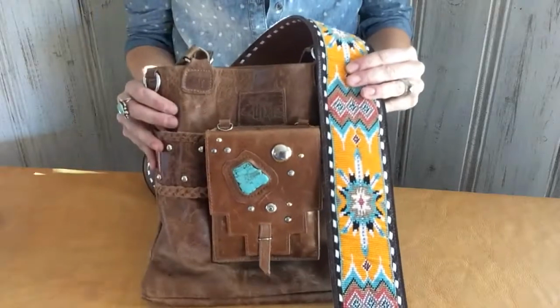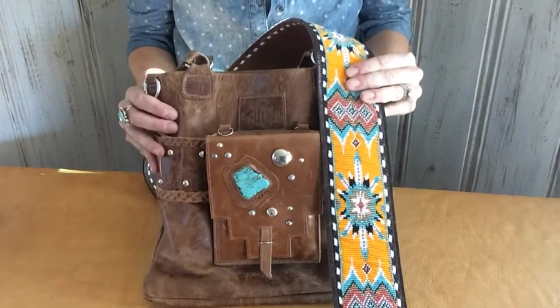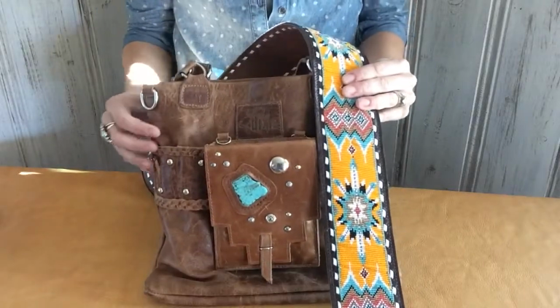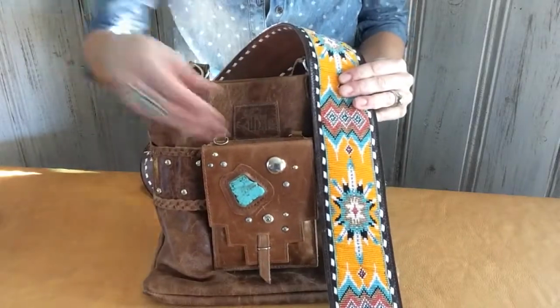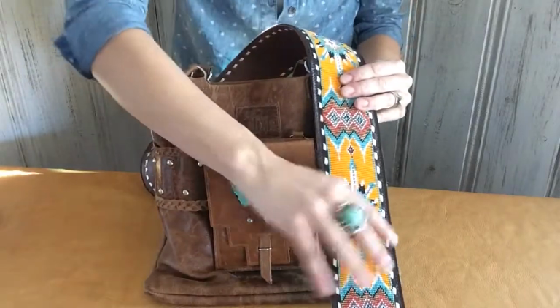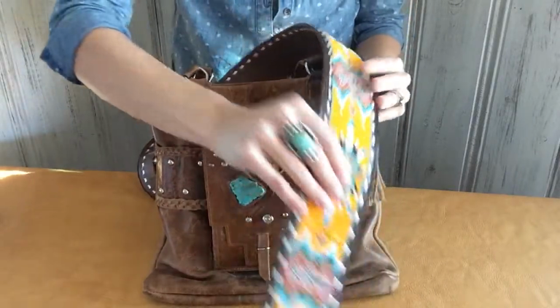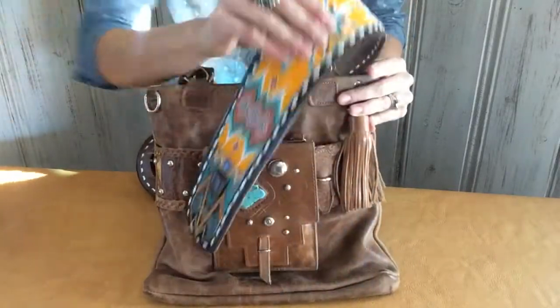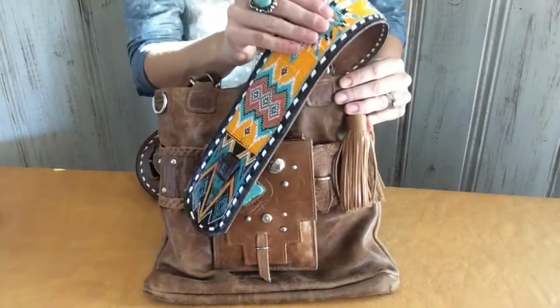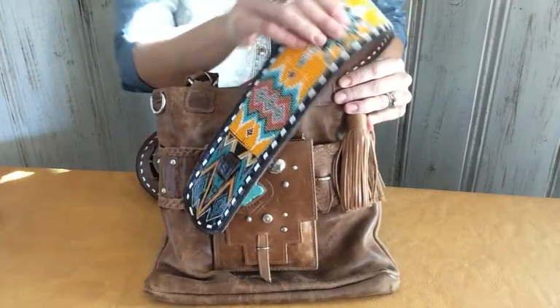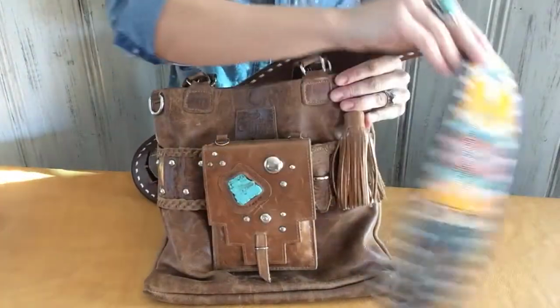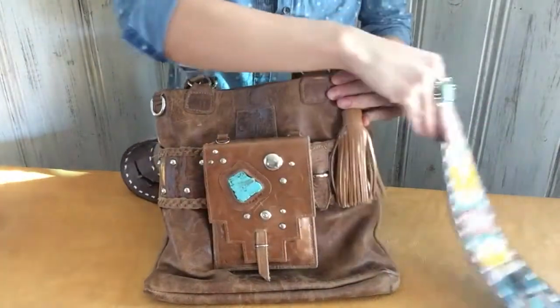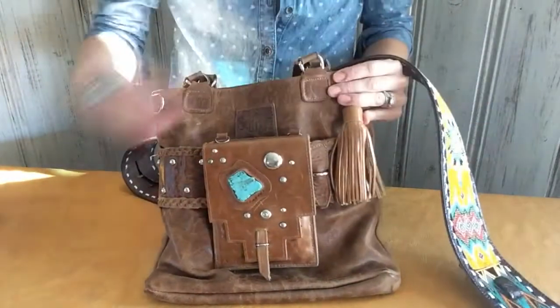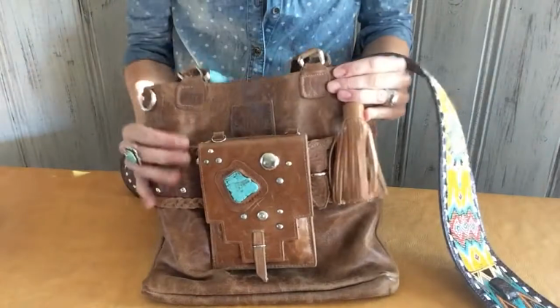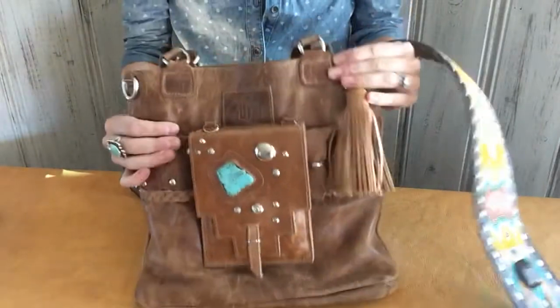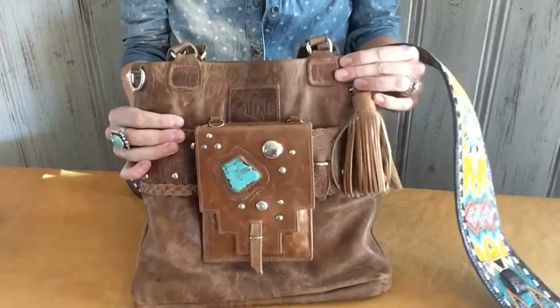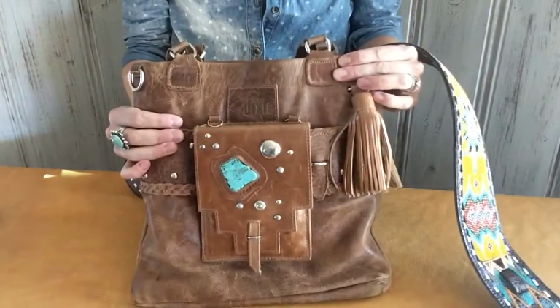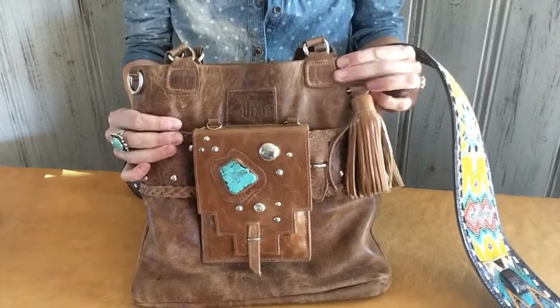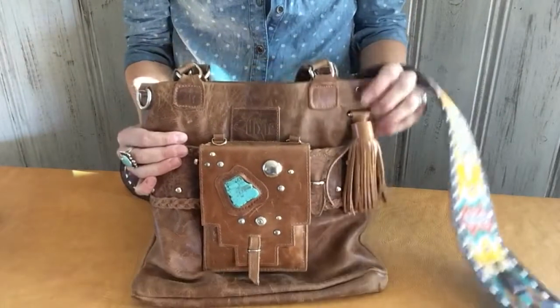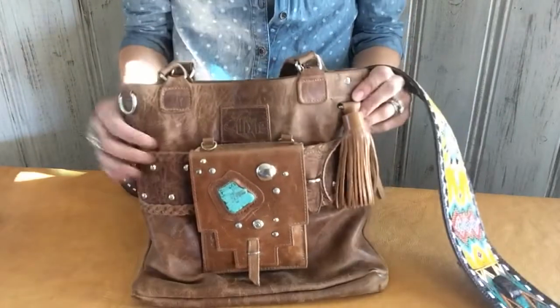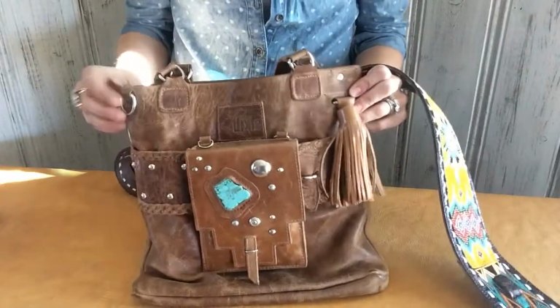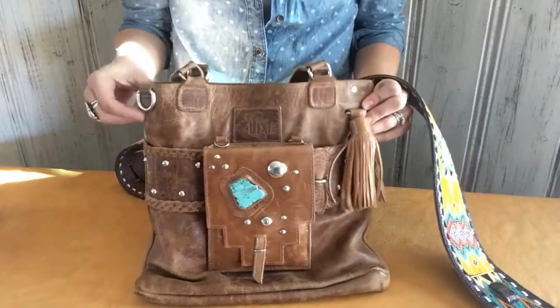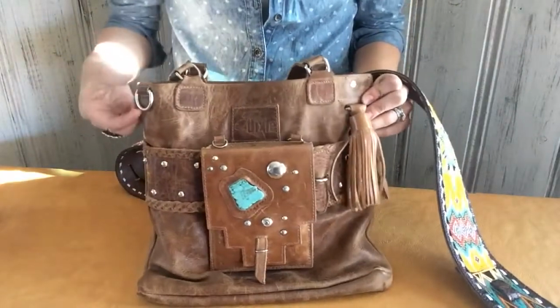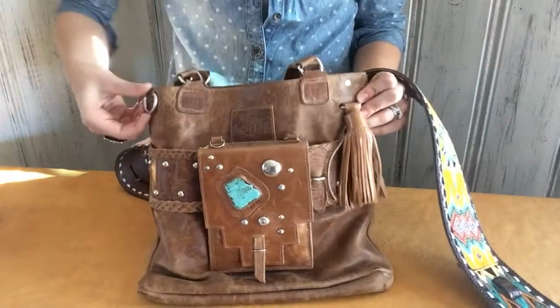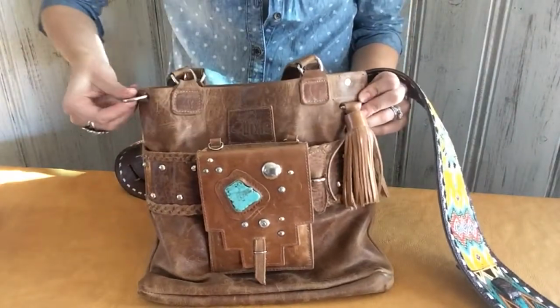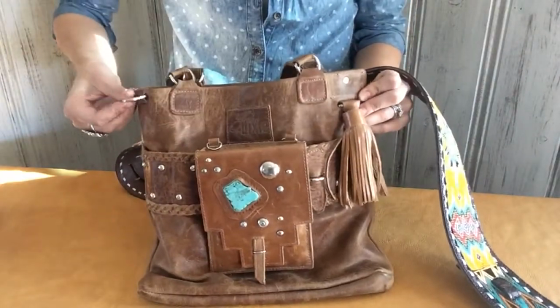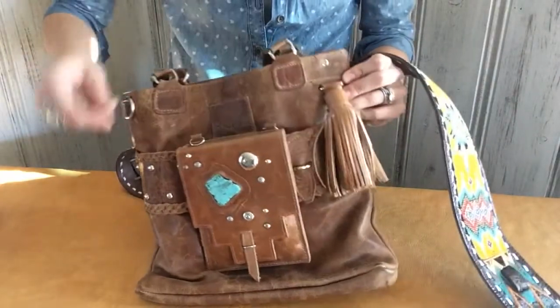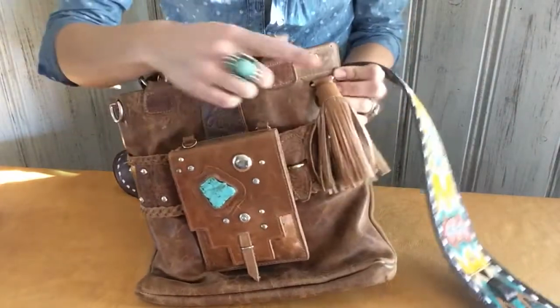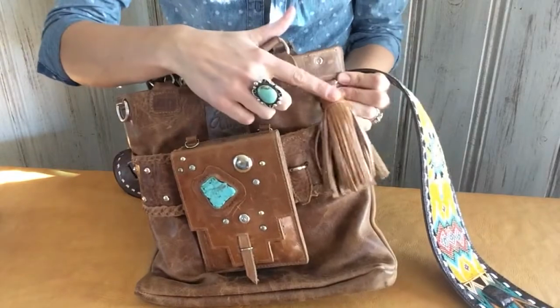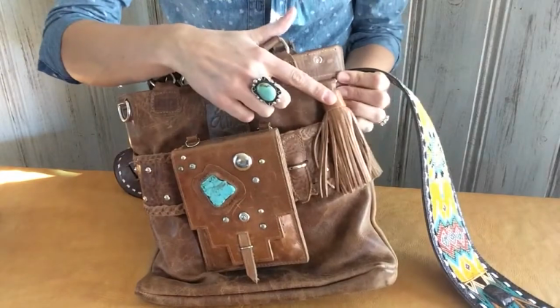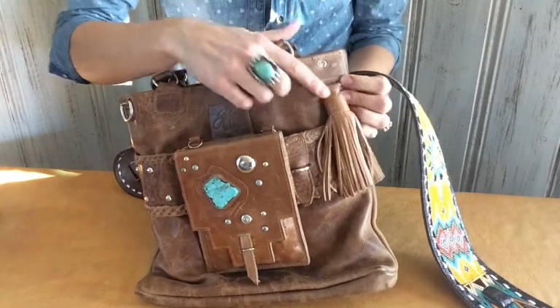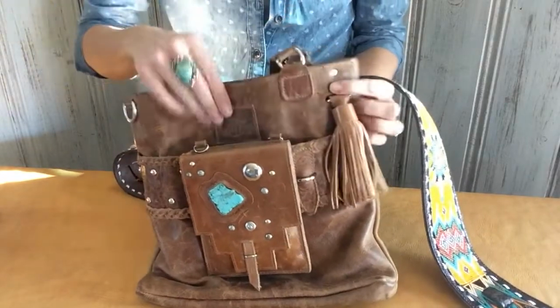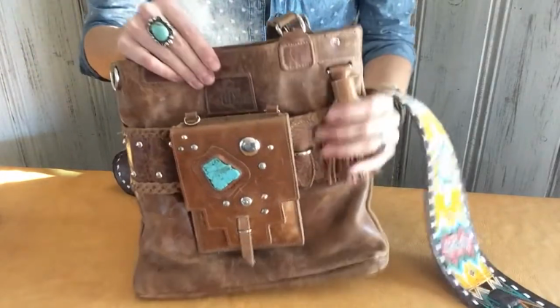This is a video on how to attach your Pure Dixie belt to your Pure Dixie handbag. As you can see, there's a D-ring here and there's also this tassel.